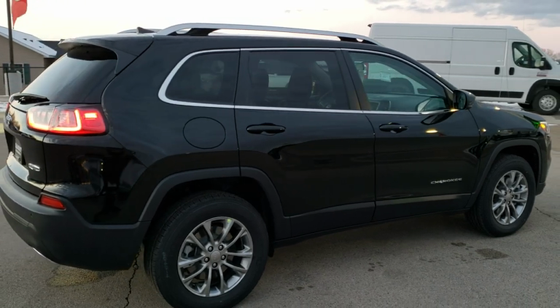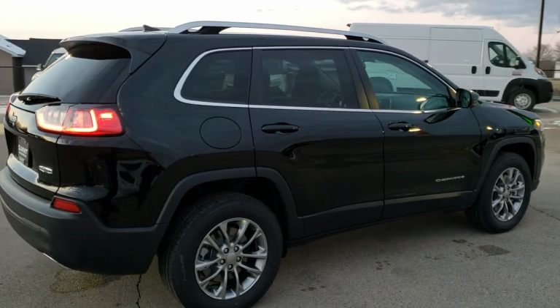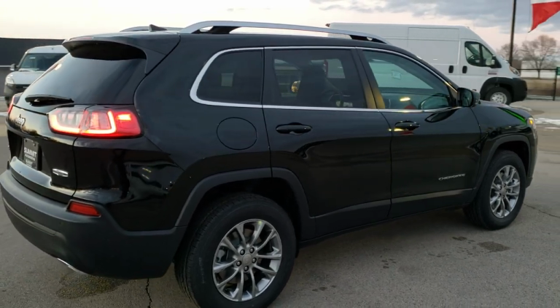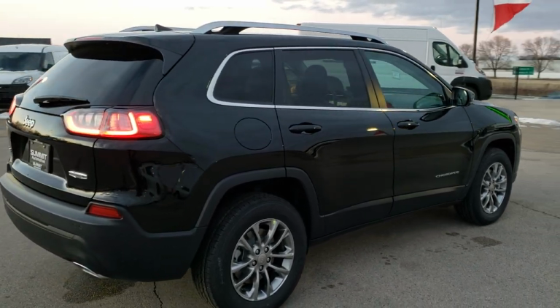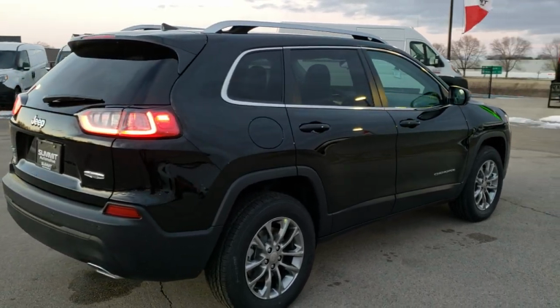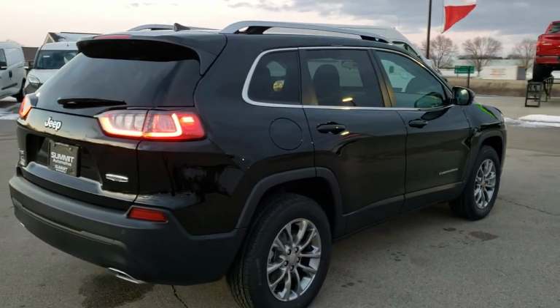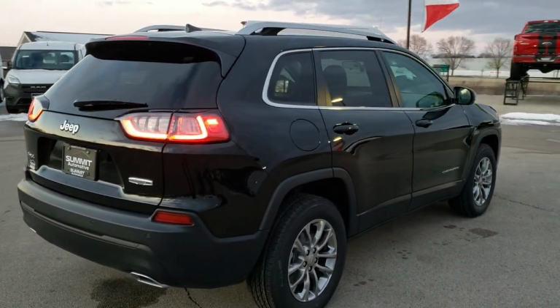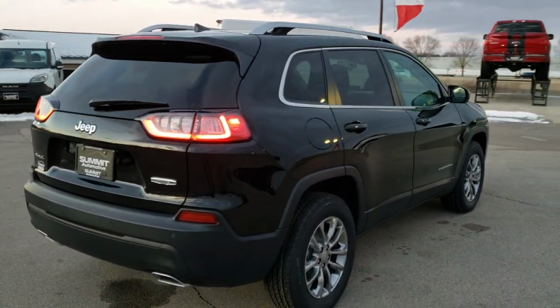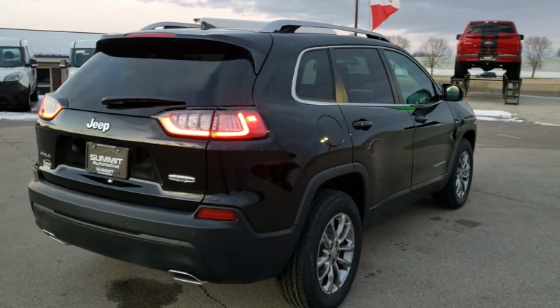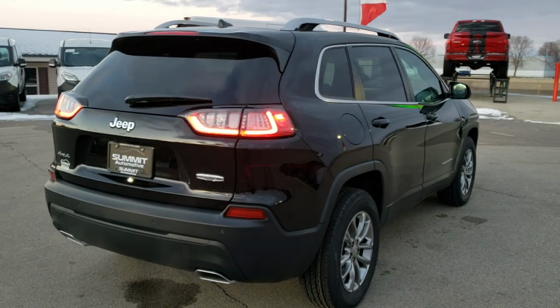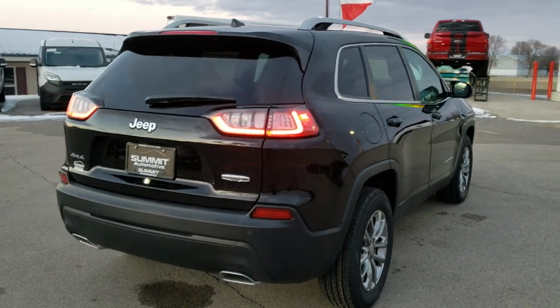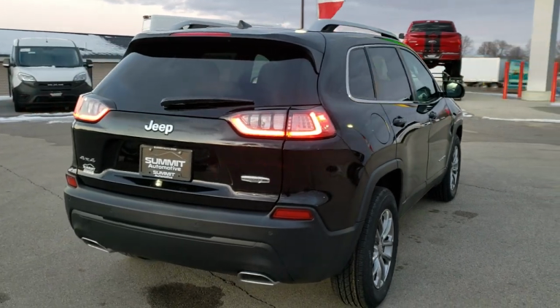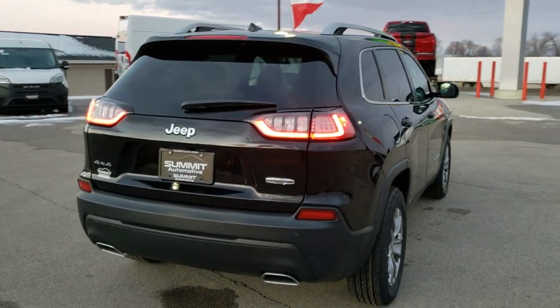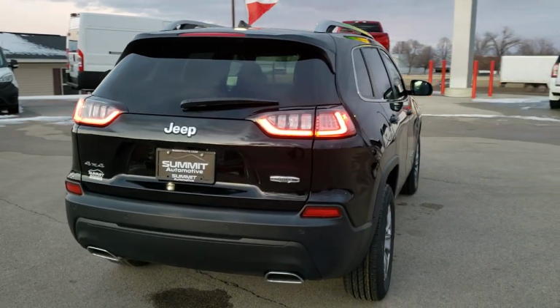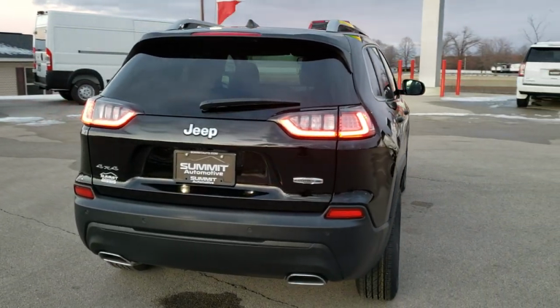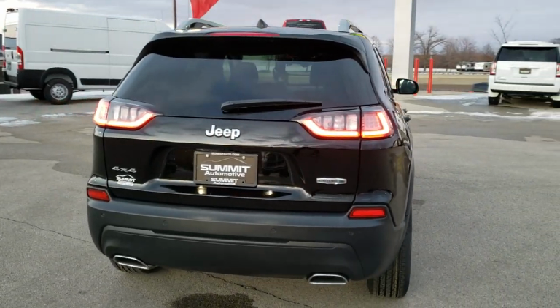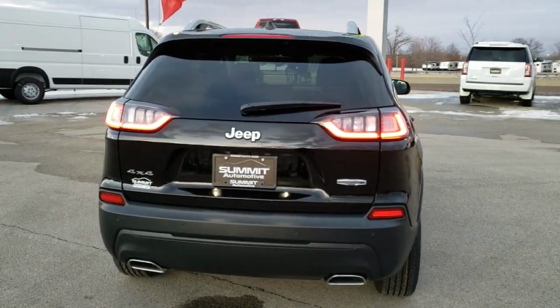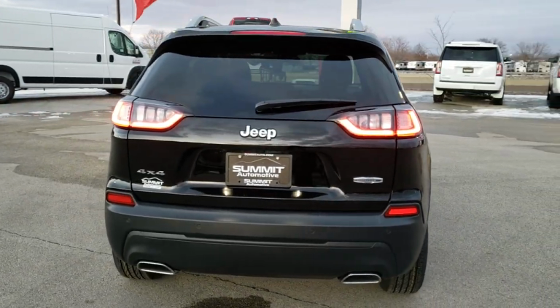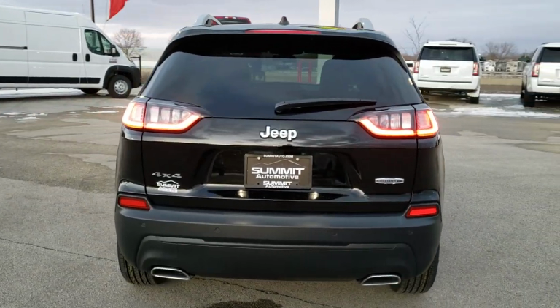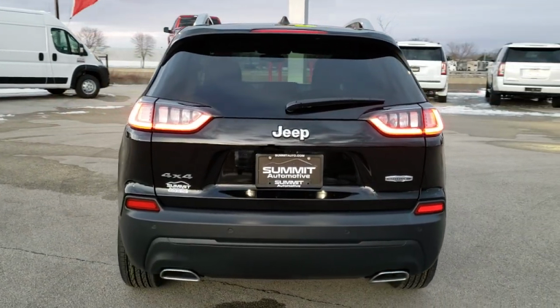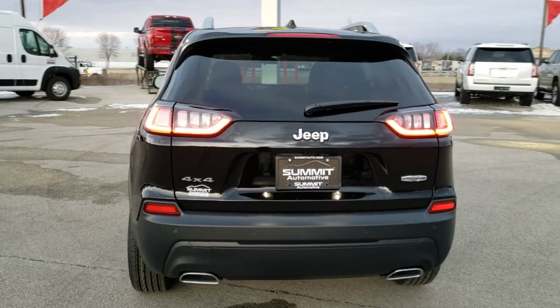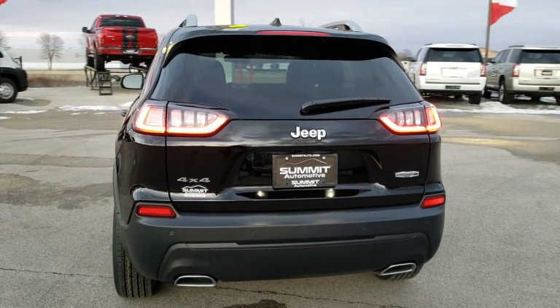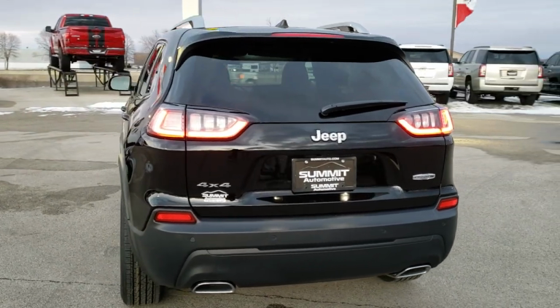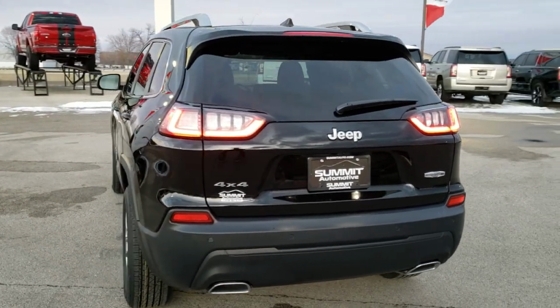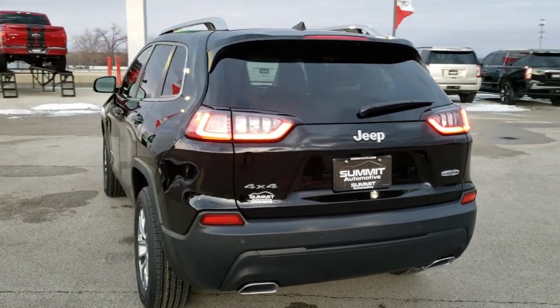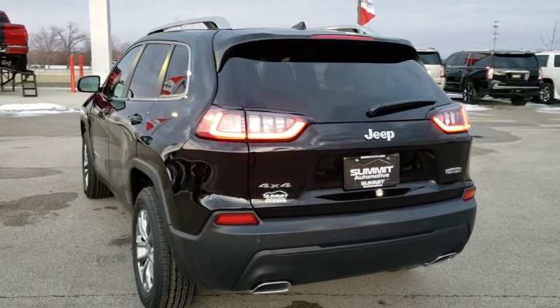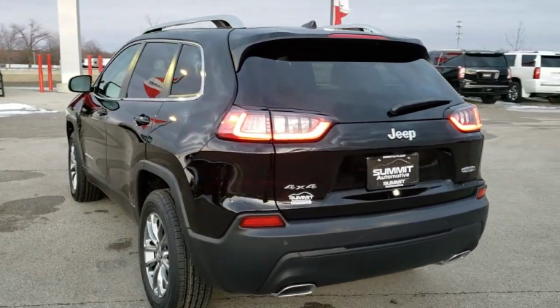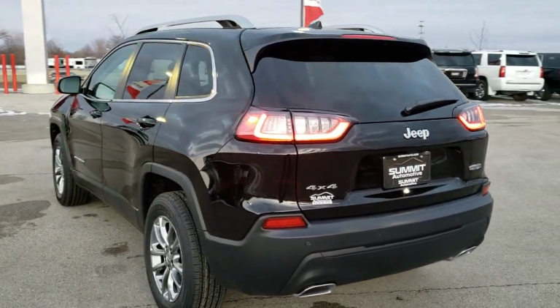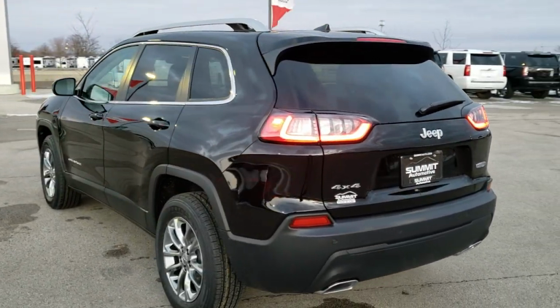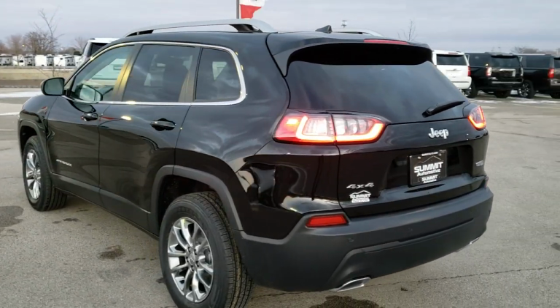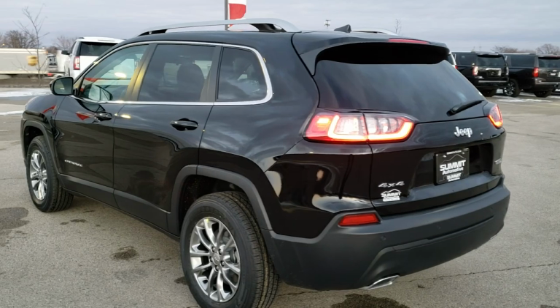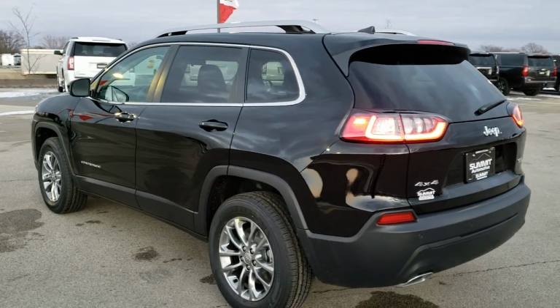We shoot all of our videos in 1080p, 60 frames per second. So if you have HD capabilities on your computer, tablet or smartphone device, turn them on right now because it is like you're right here looking at the Jeep with me. Definitely your best way to check out the vehicle before seeing it in person.